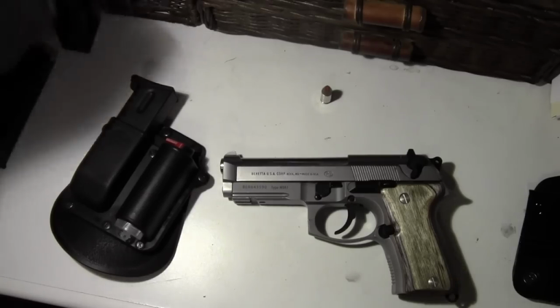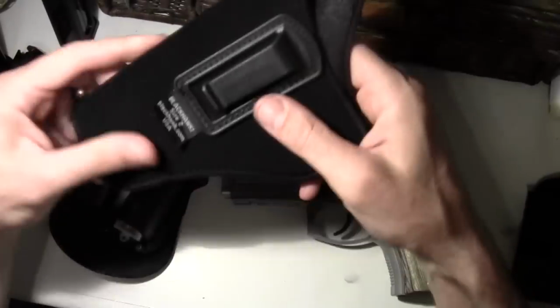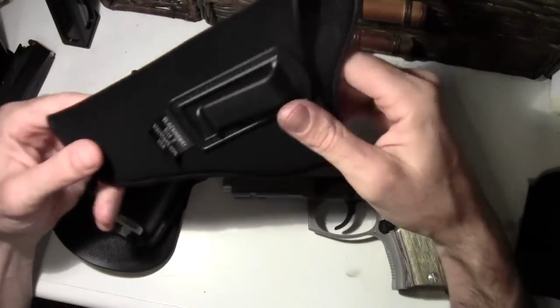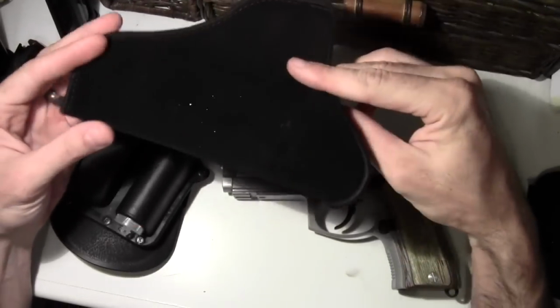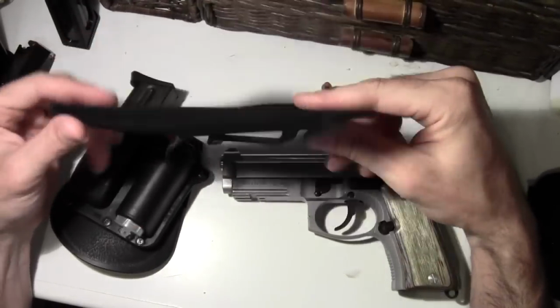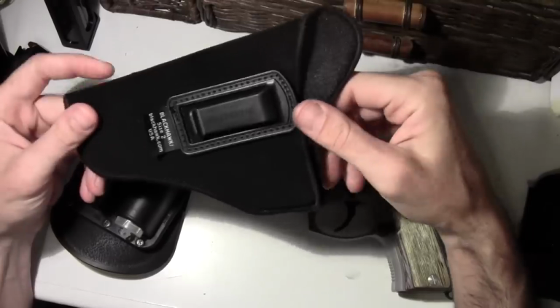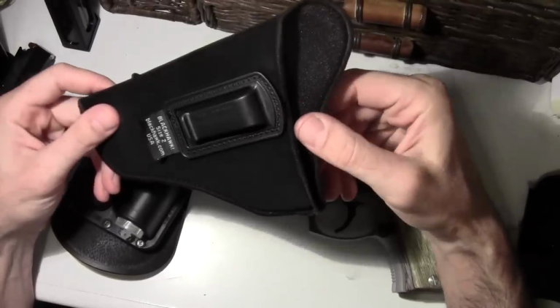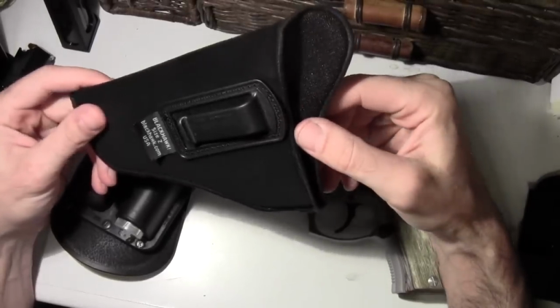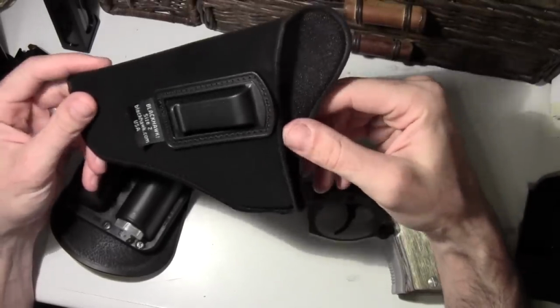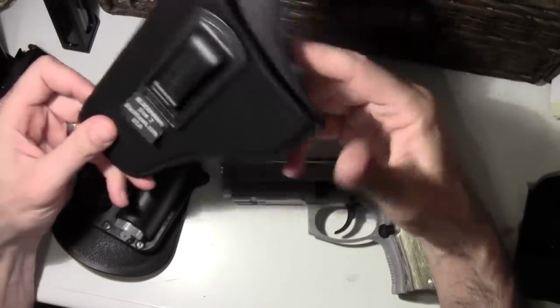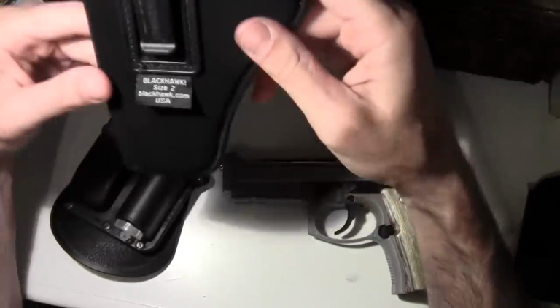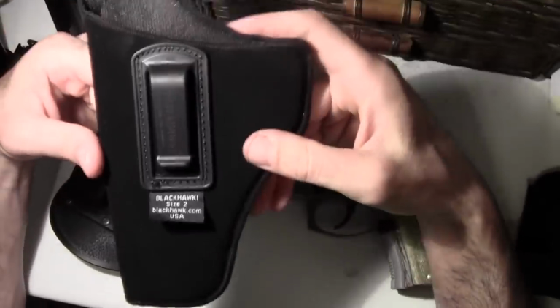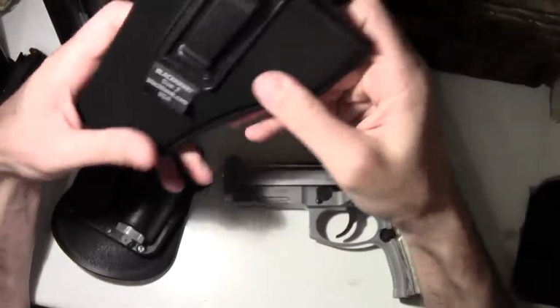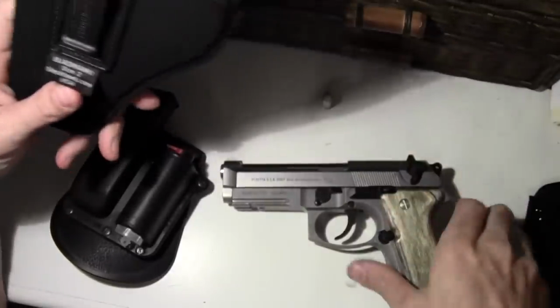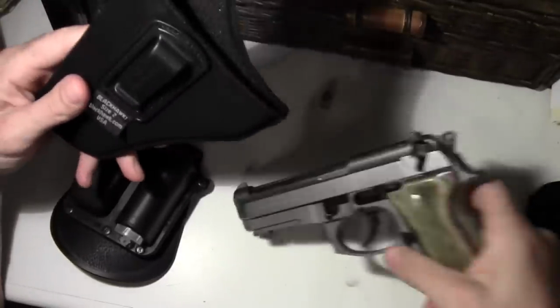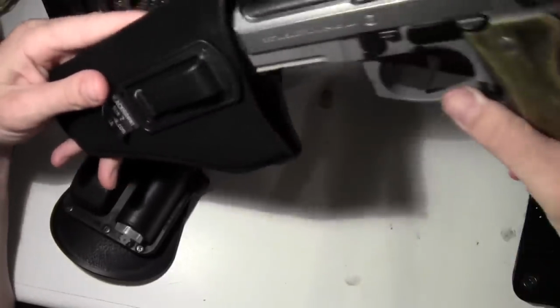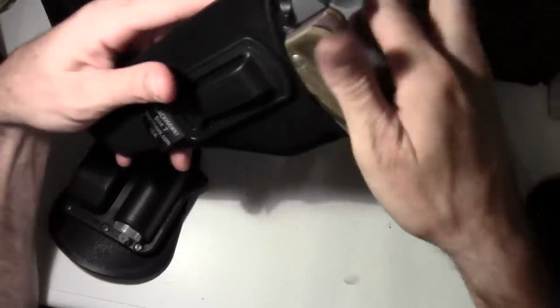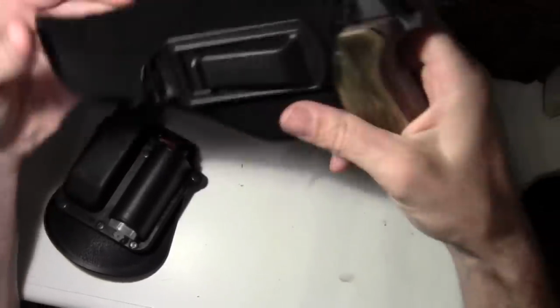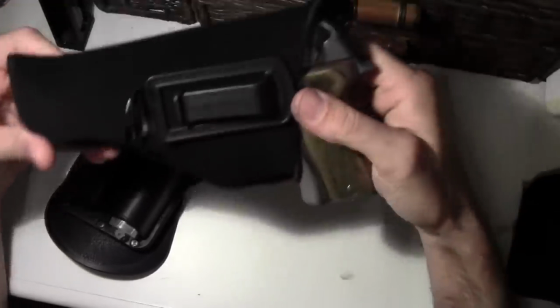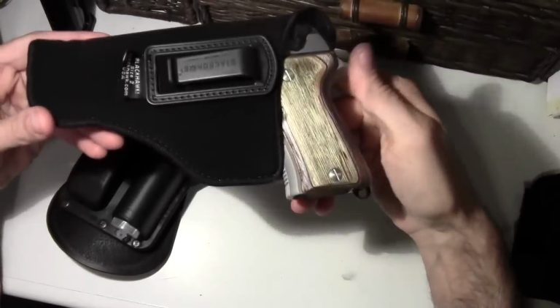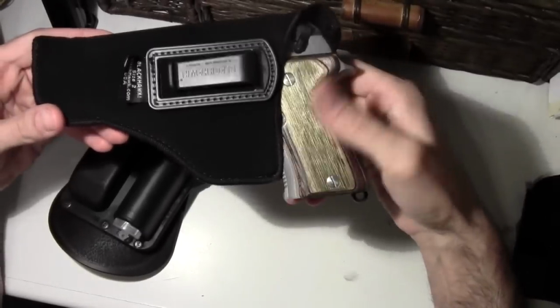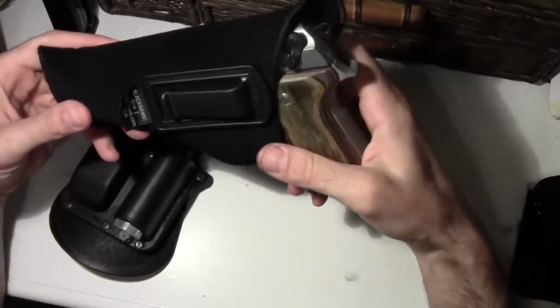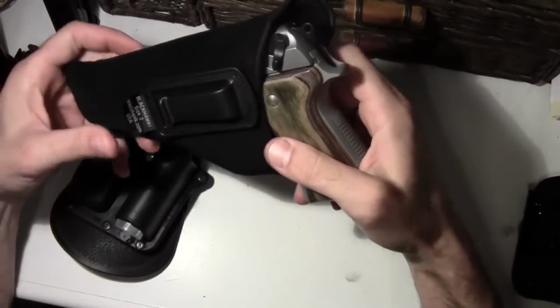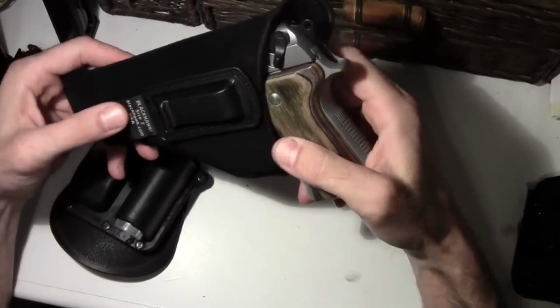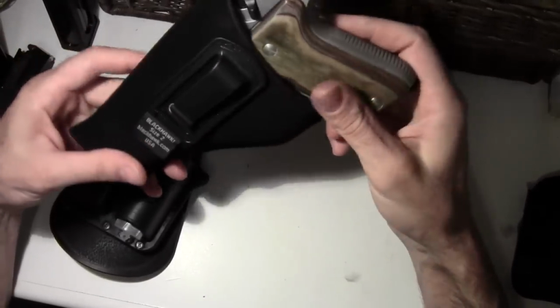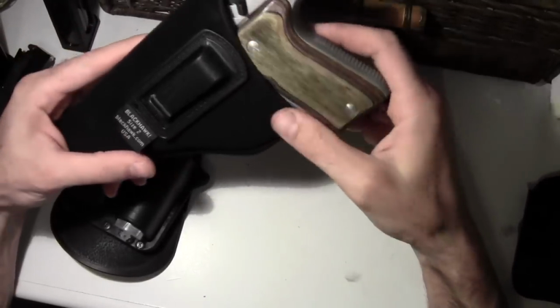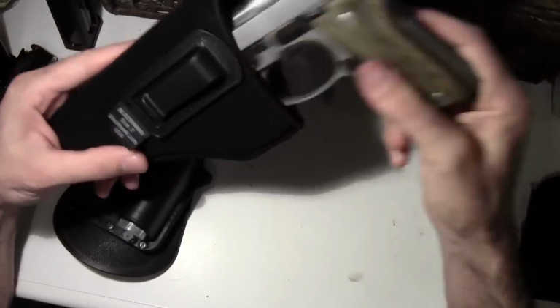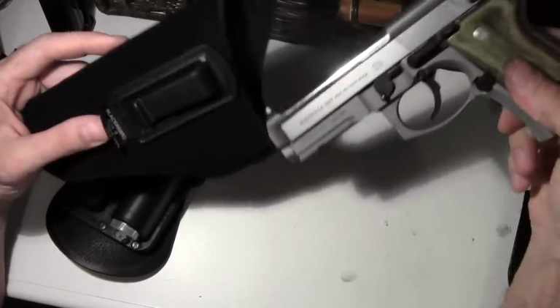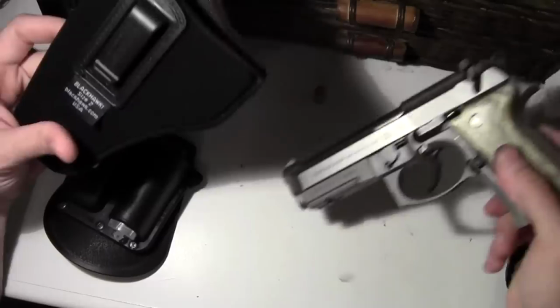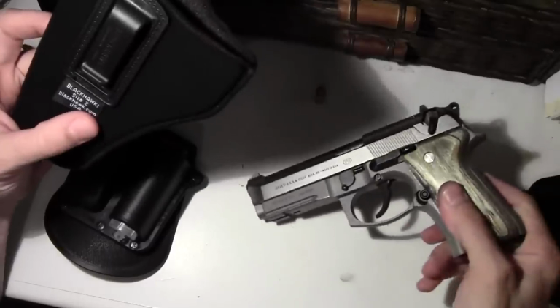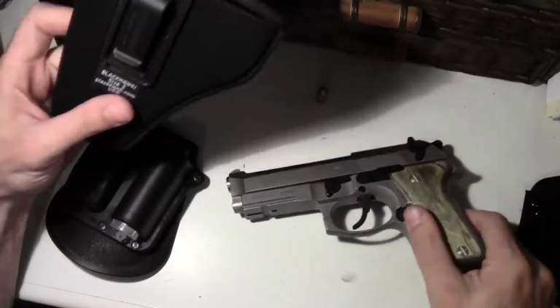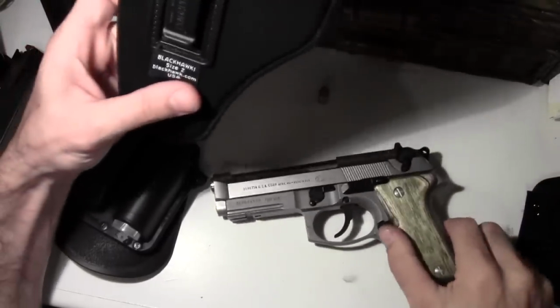This is just a little quickie holster that I buy and throw in the truck. Works pretty nice with it. It's made for a revolver — that's a Black Hawk size 2.